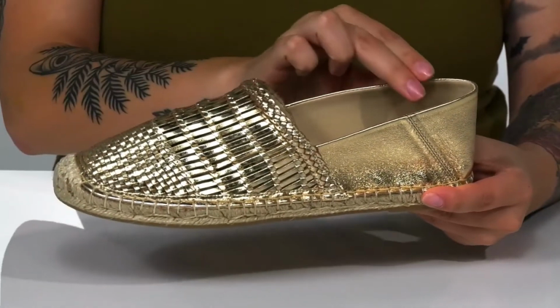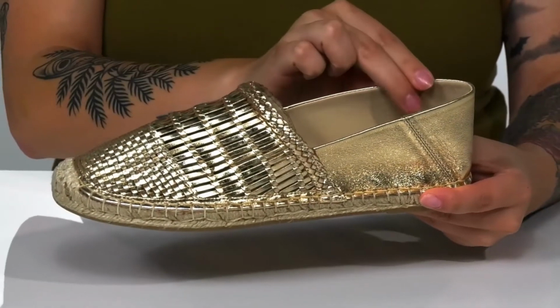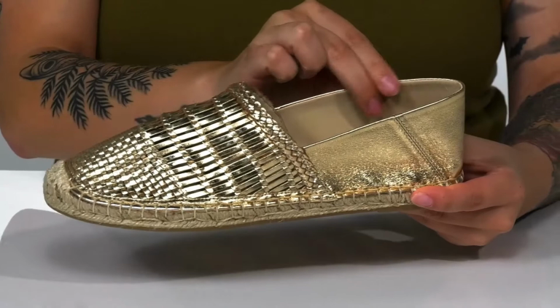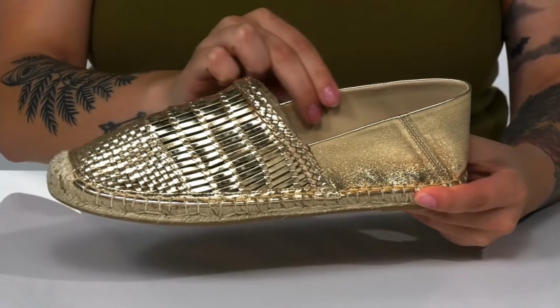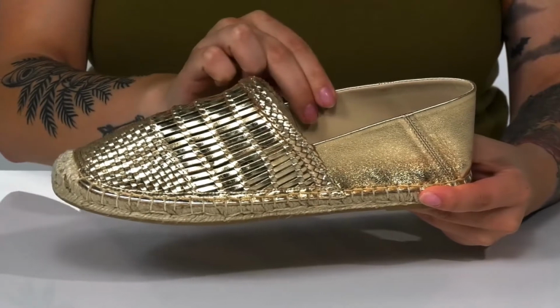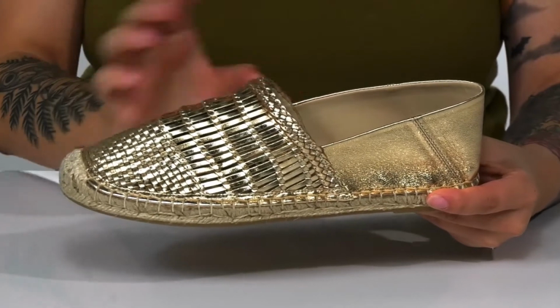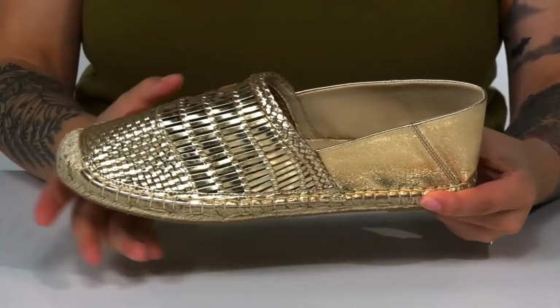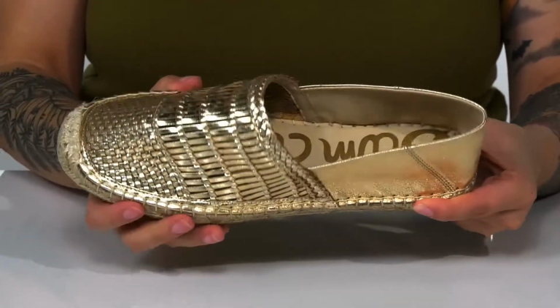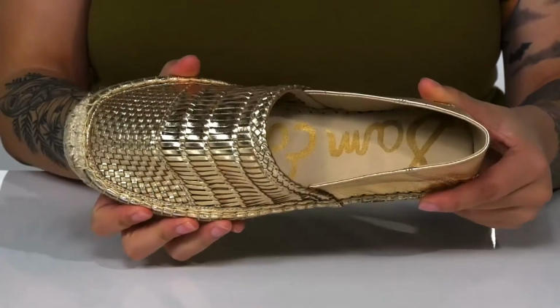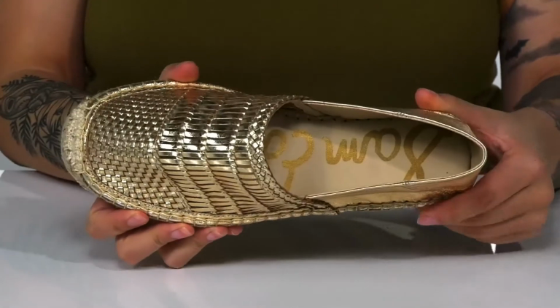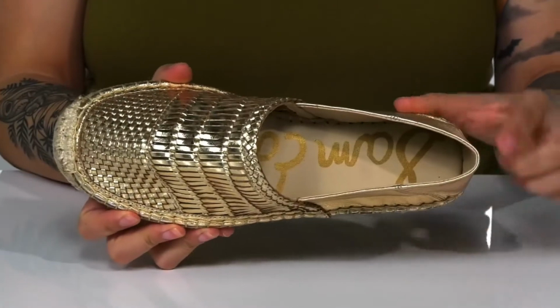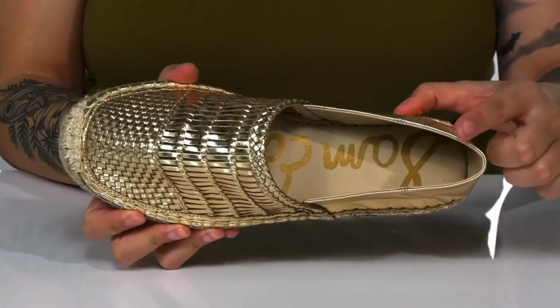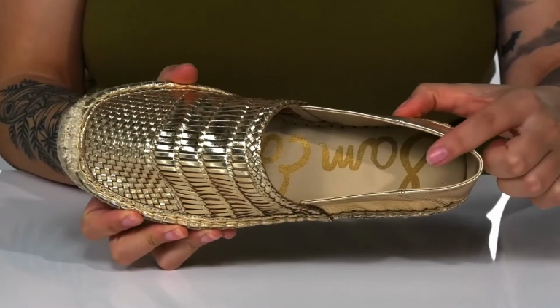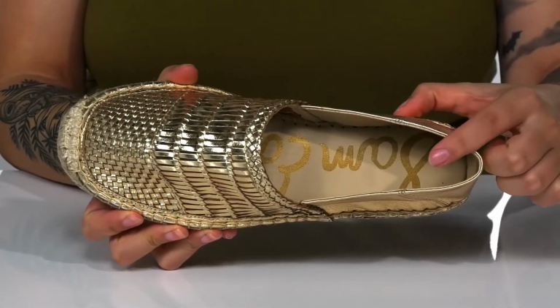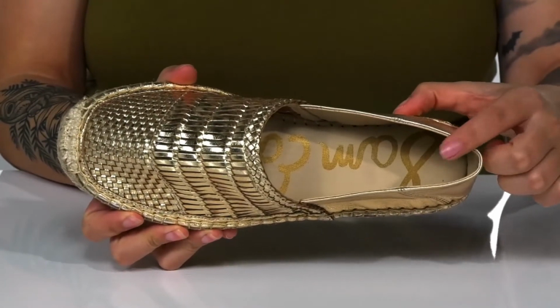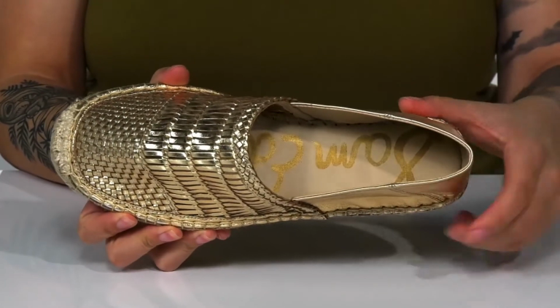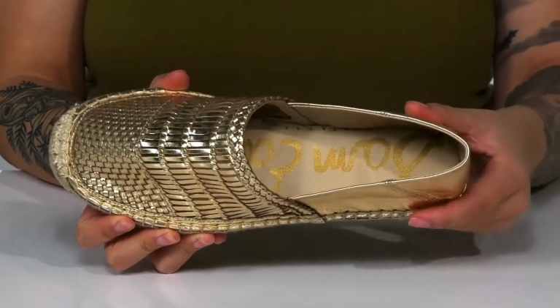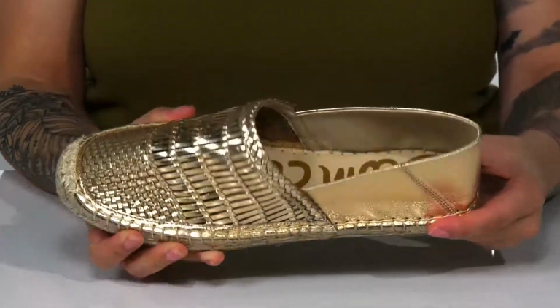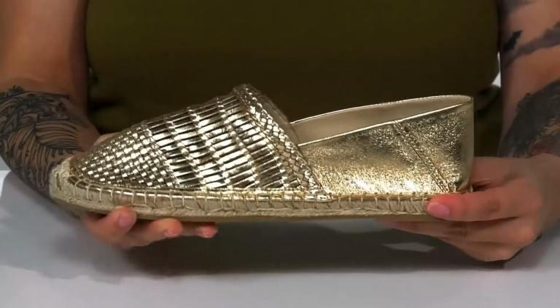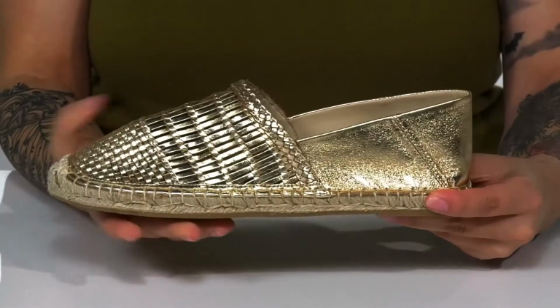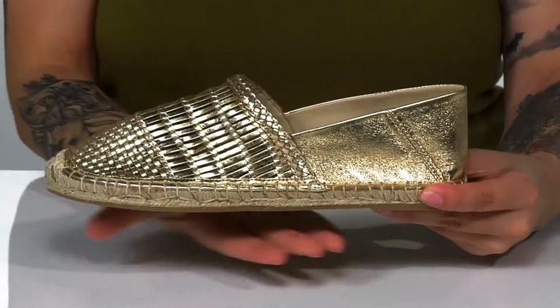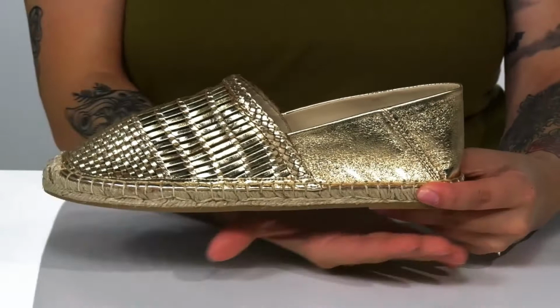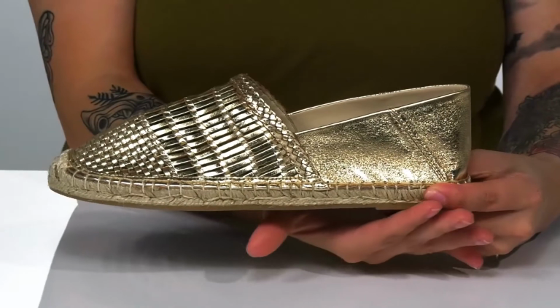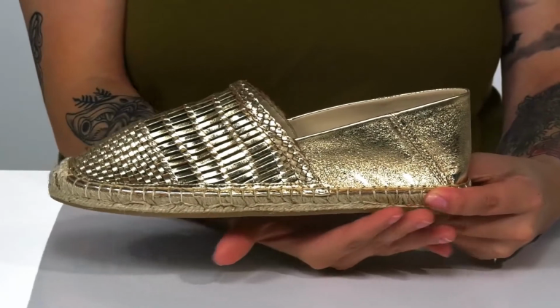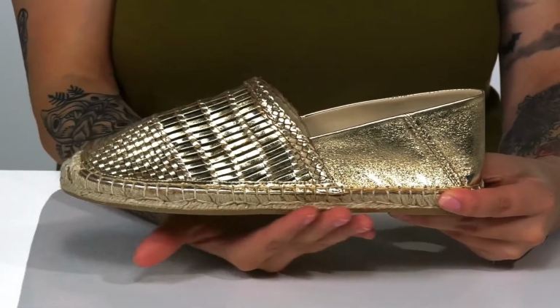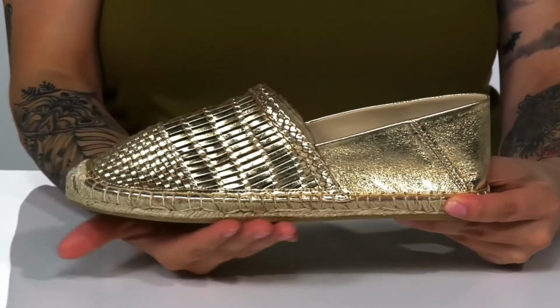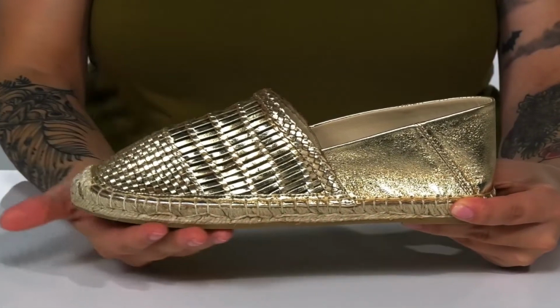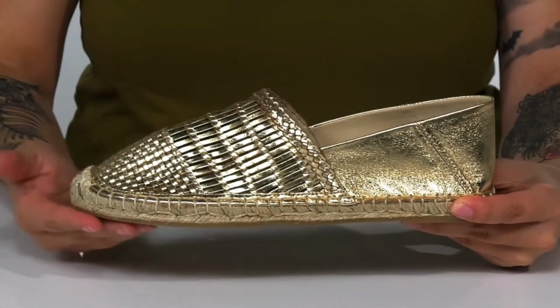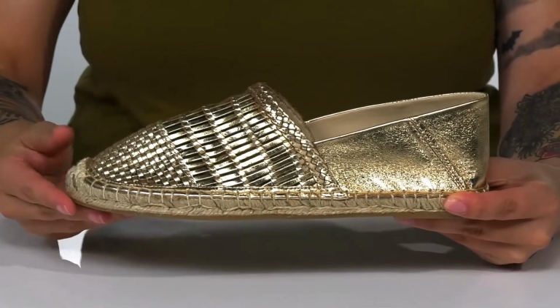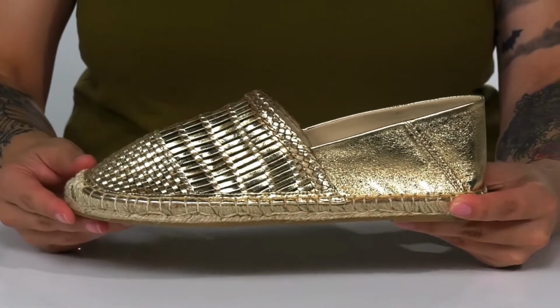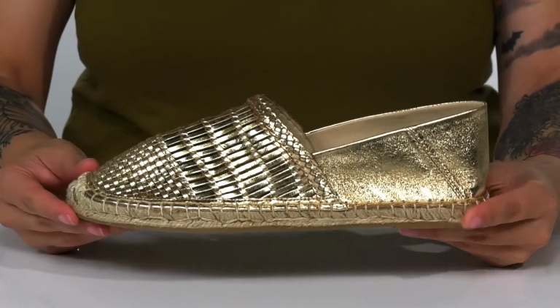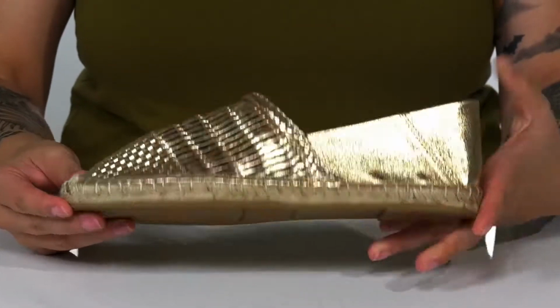There is a smooth leather inner lining. The footbed features that Sam Edelman logo. These have a trendy jute wrapping around that midsole.